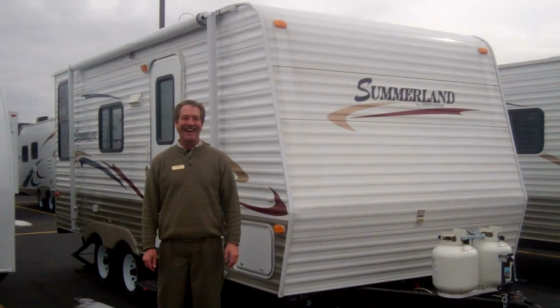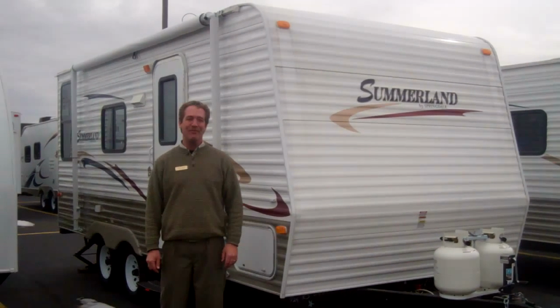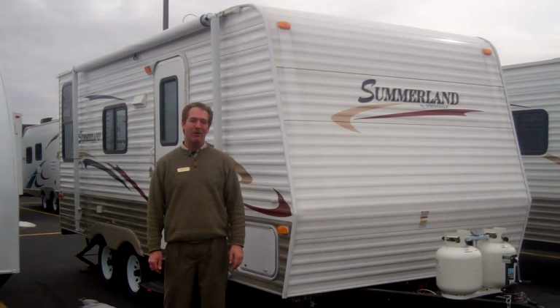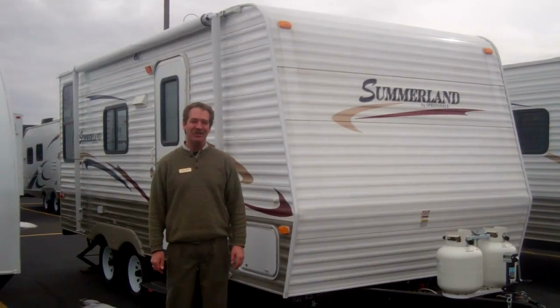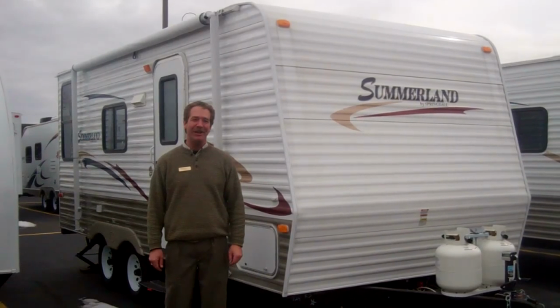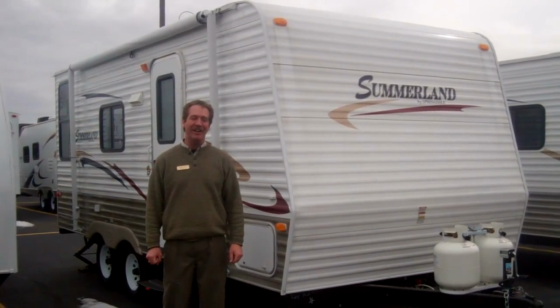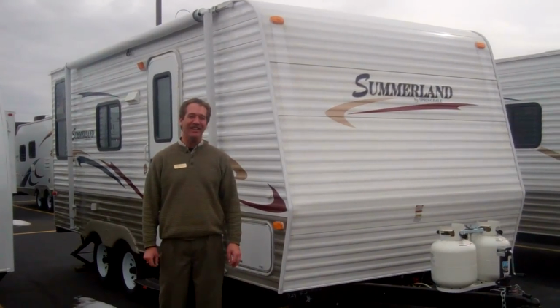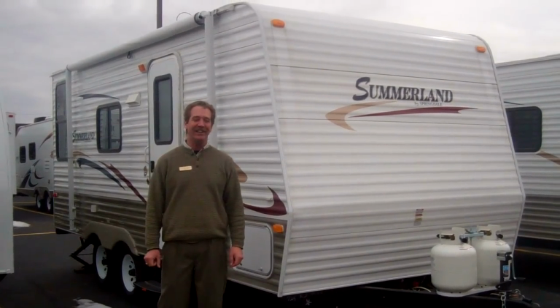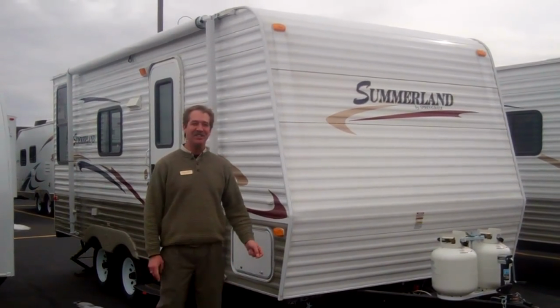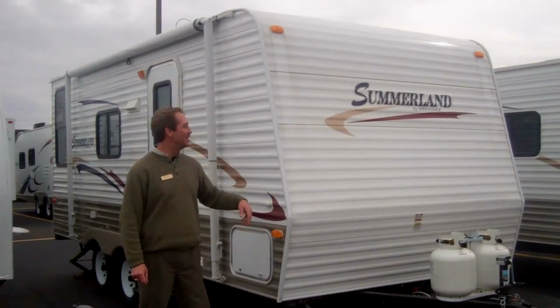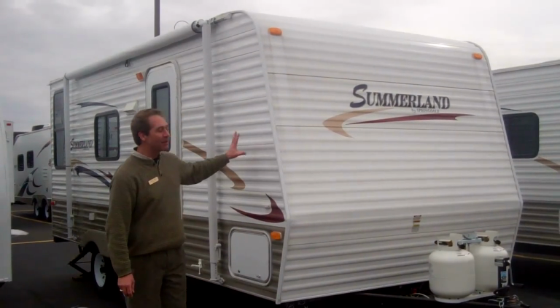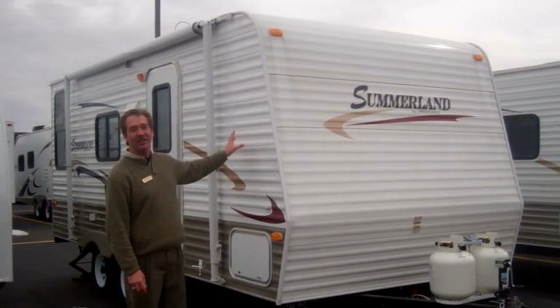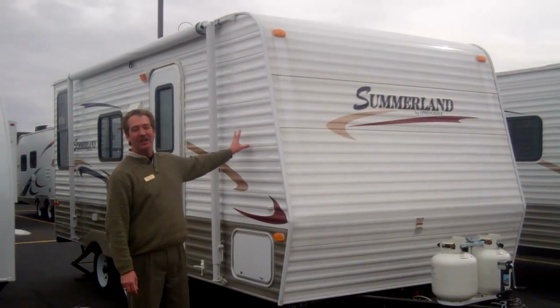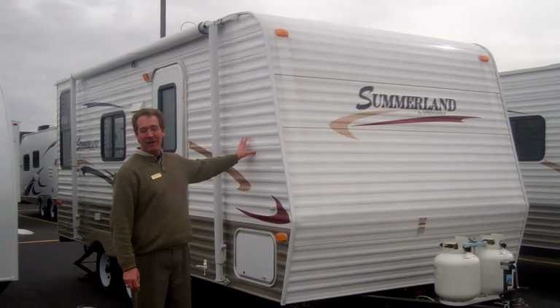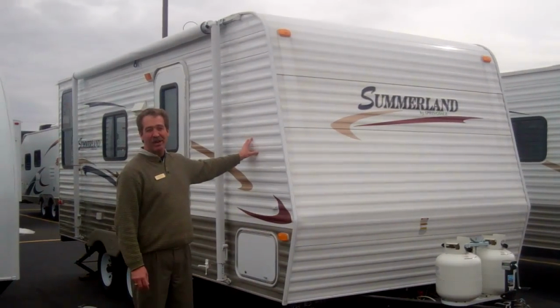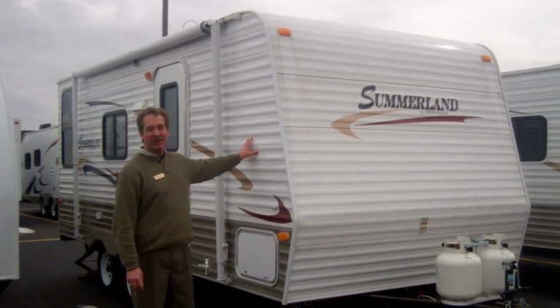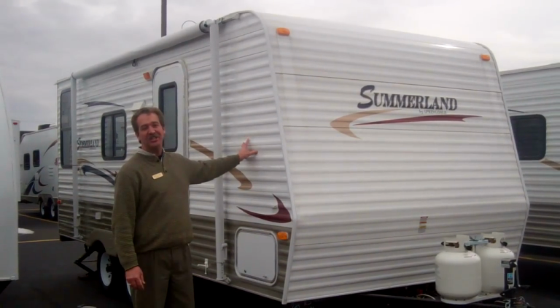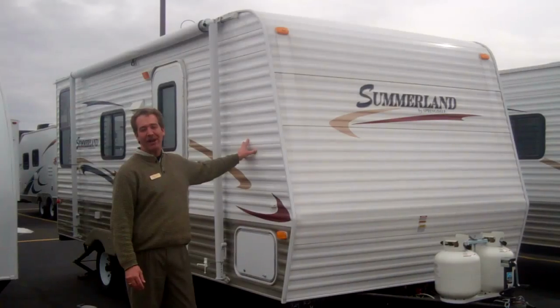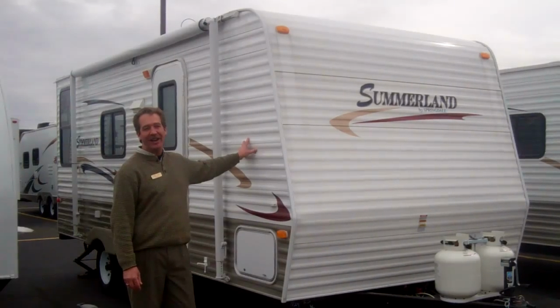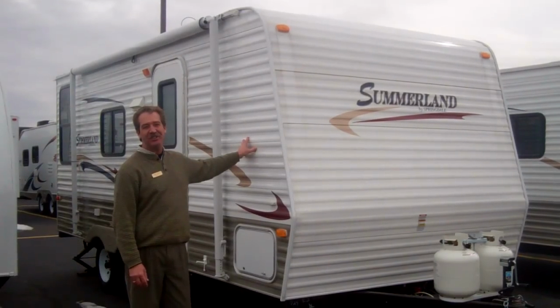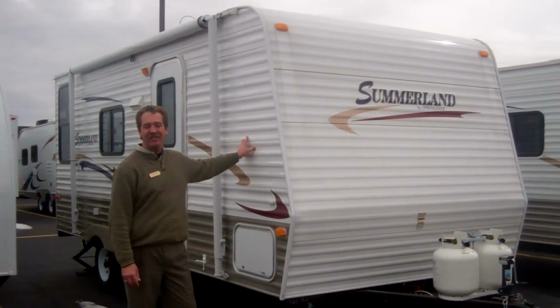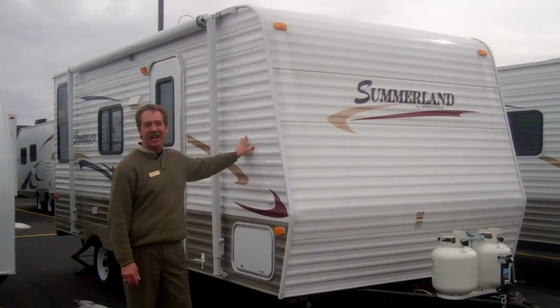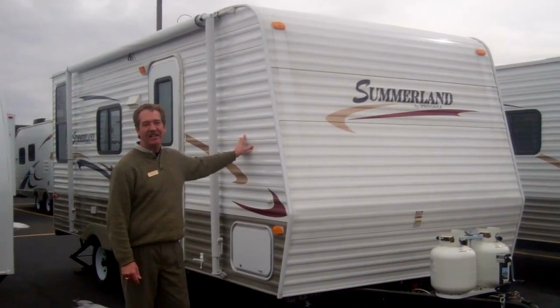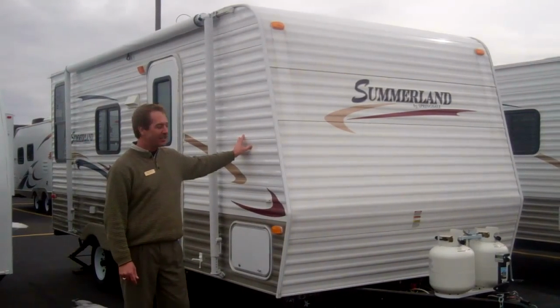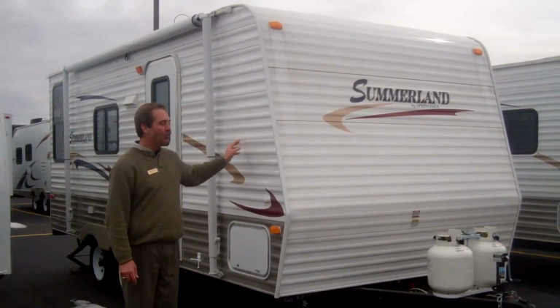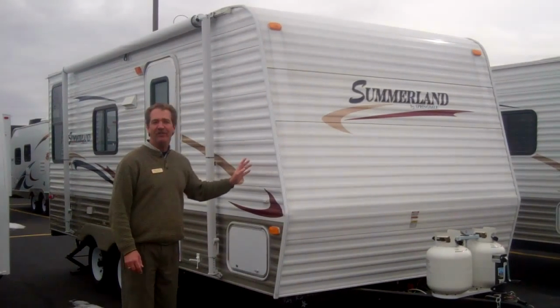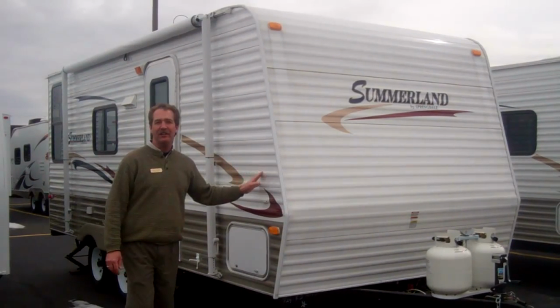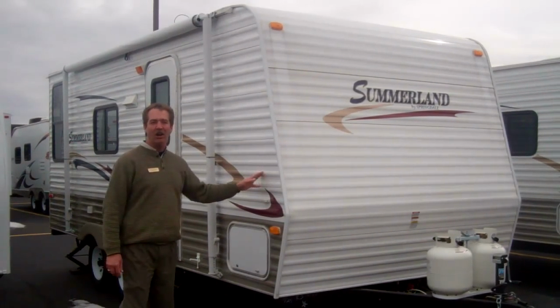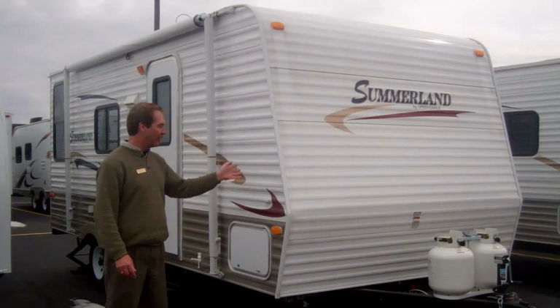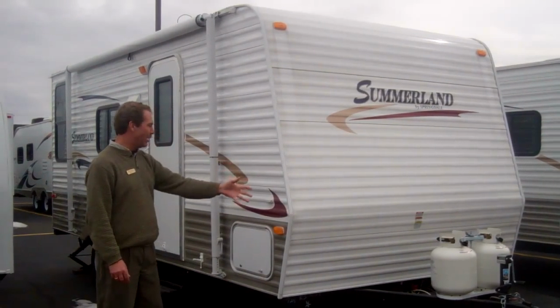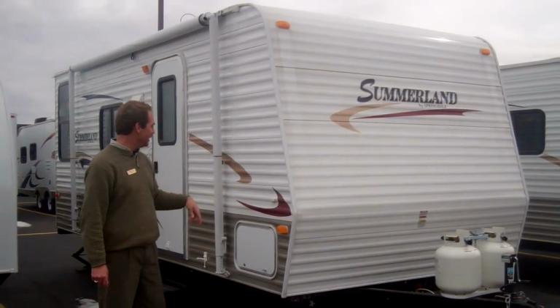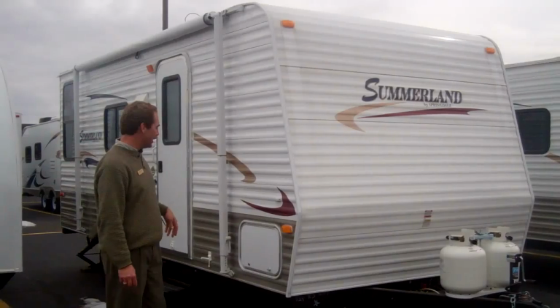Hi, I'm Robert Wenzel with American RV, and this is the Summerlin made by Springdale. It's a Keystone manufacturer. It's a 1790, about 20 feet long from bumper to hitch pin.